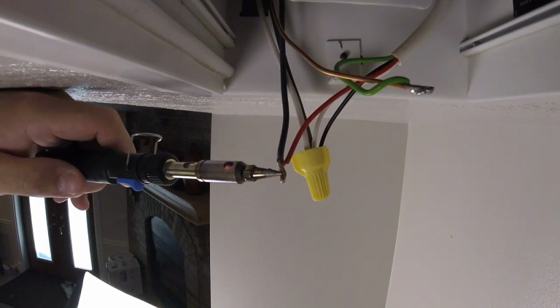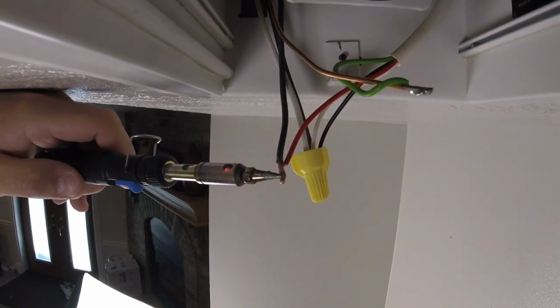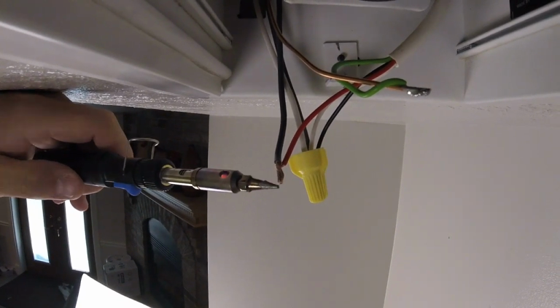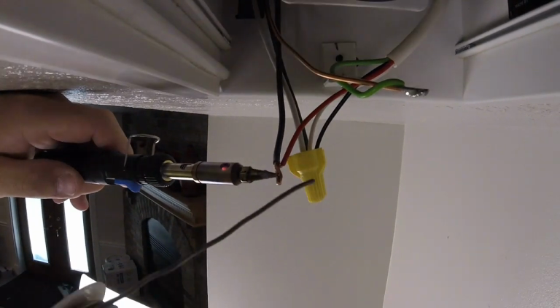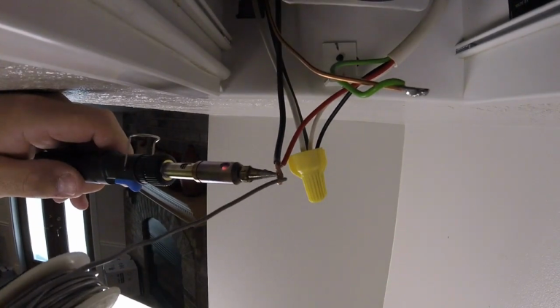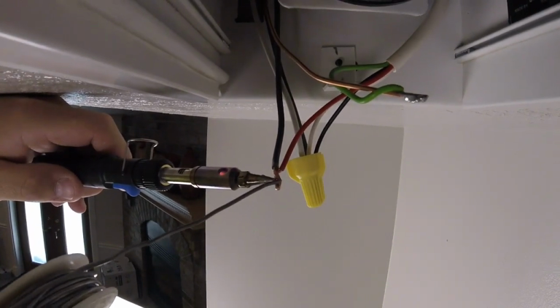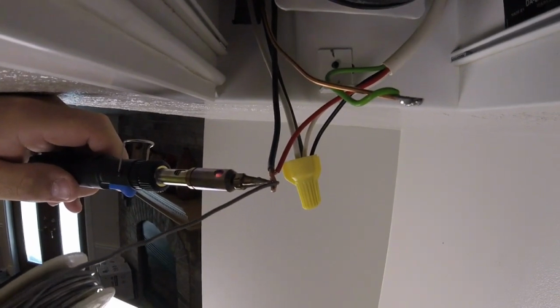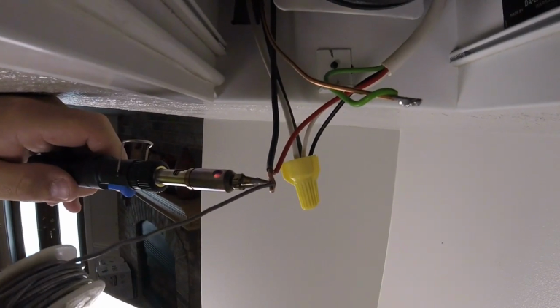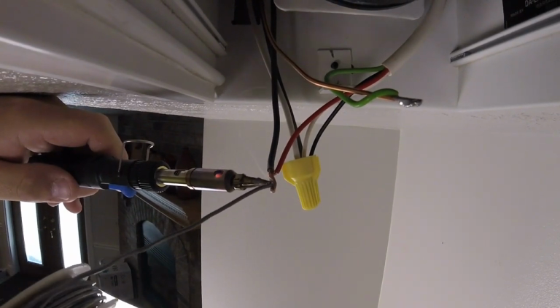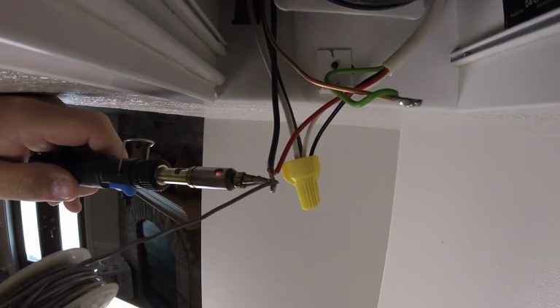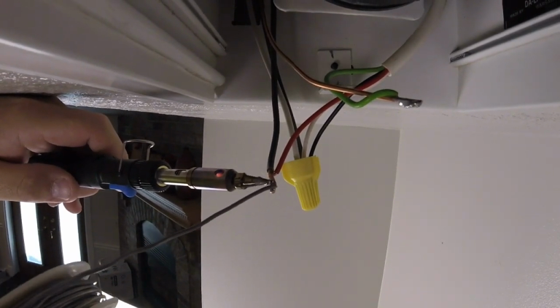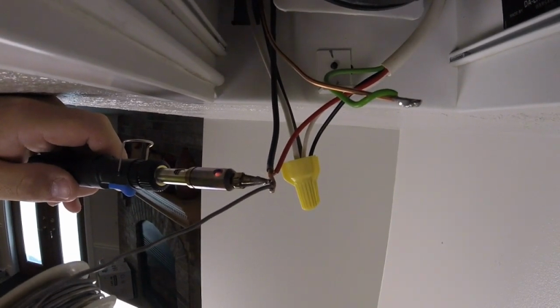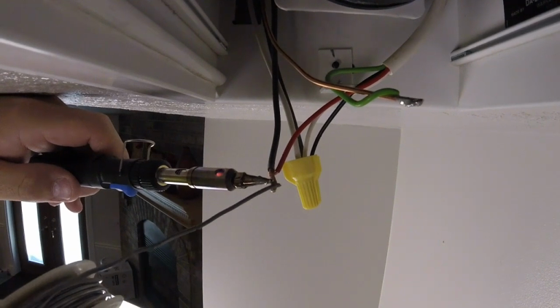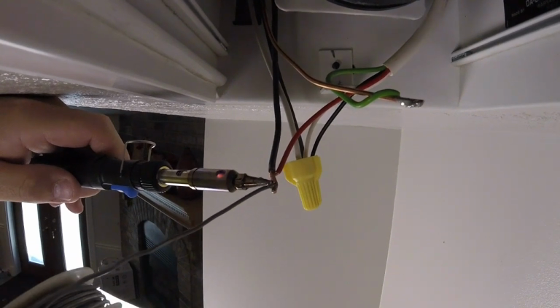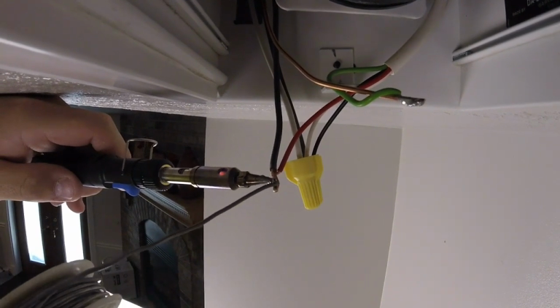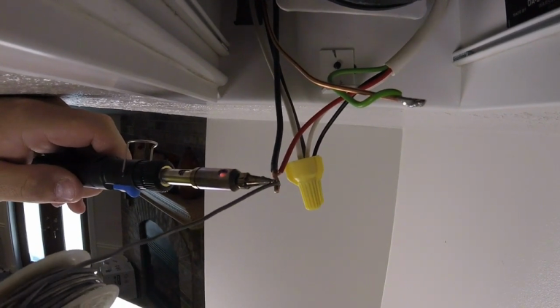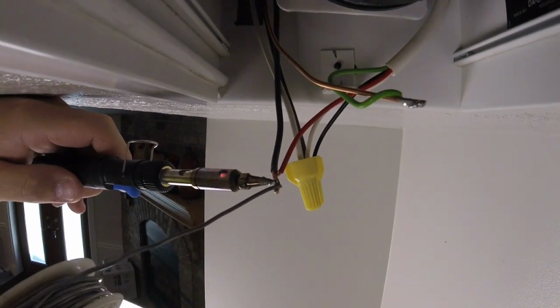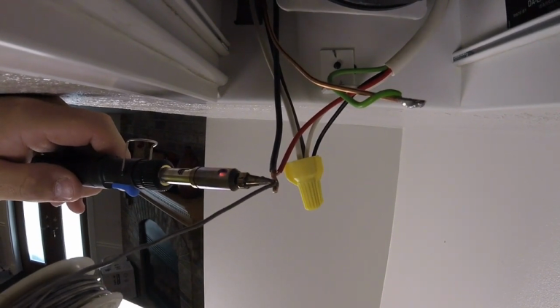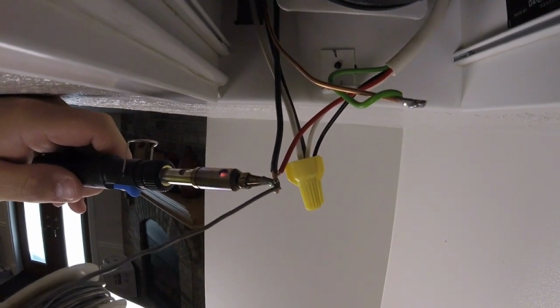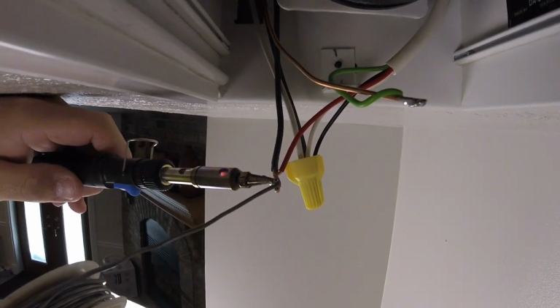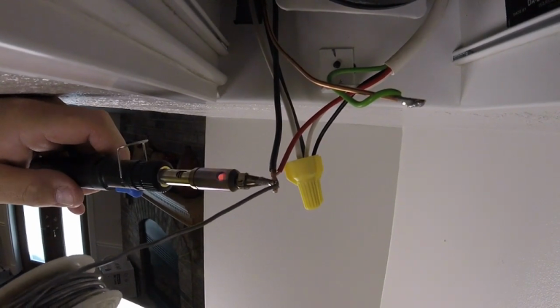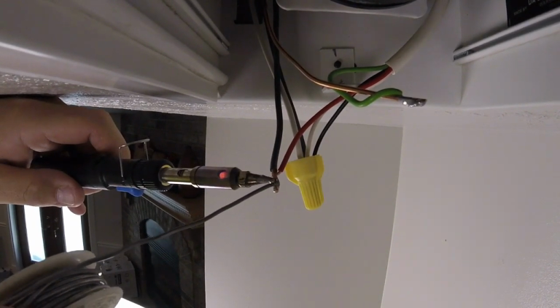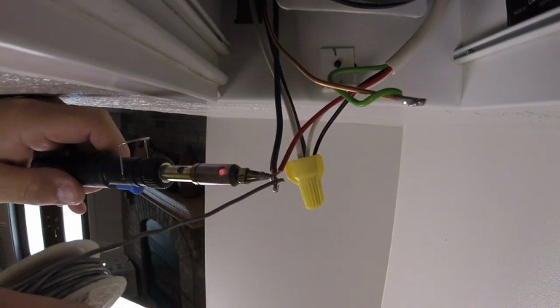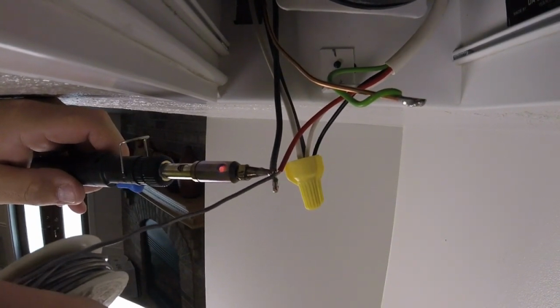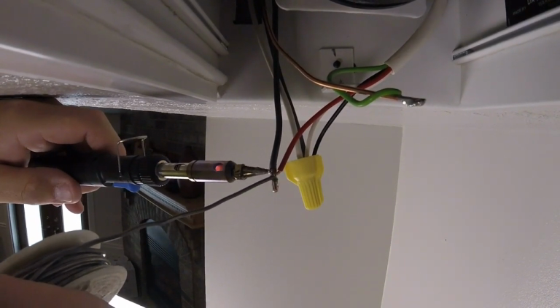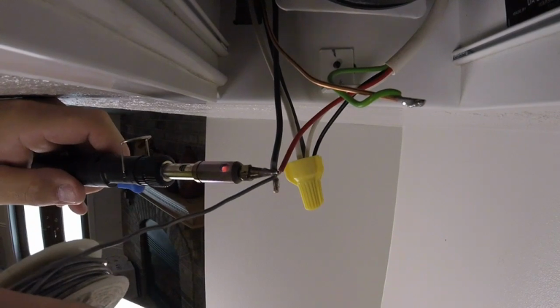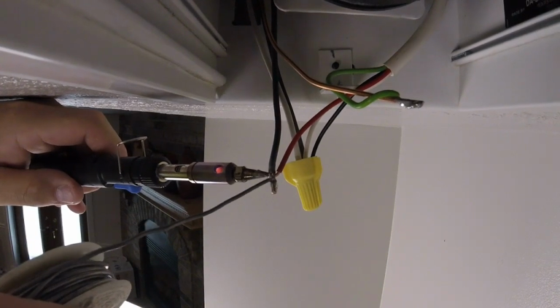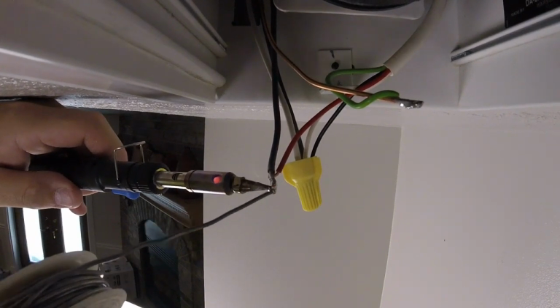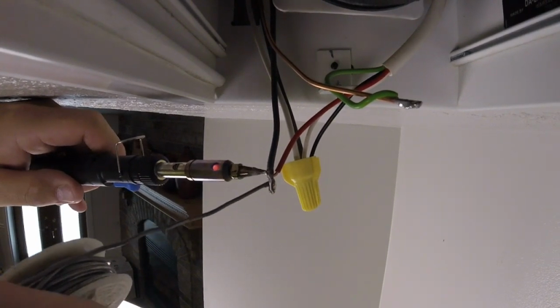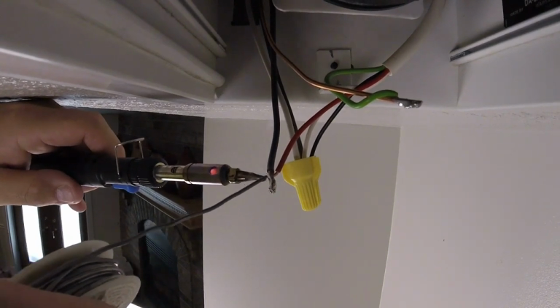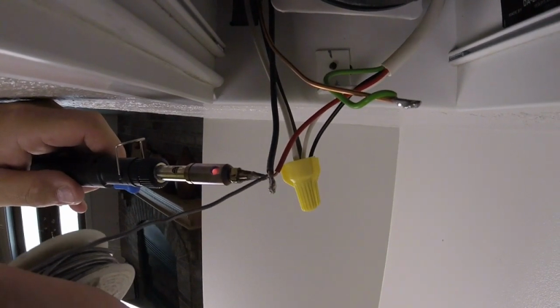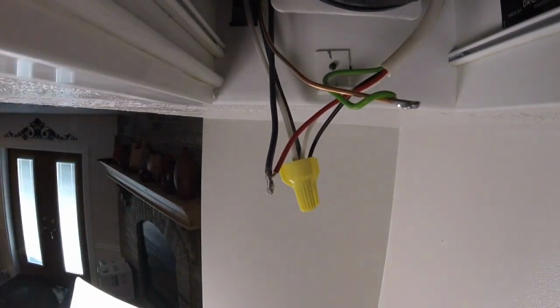I'm going to get the solder. There you go — you can get that.